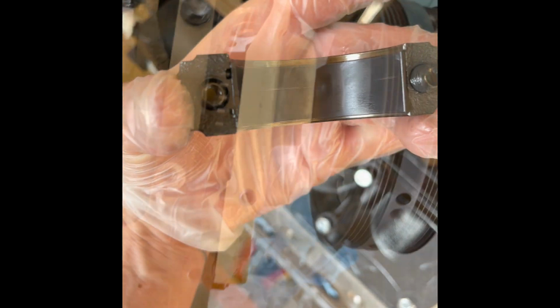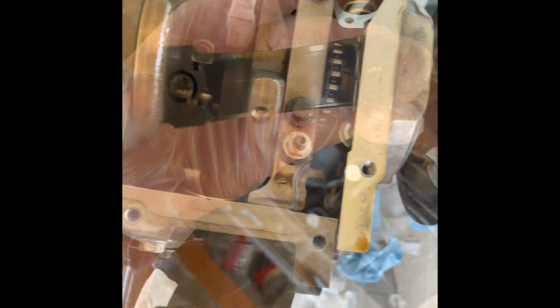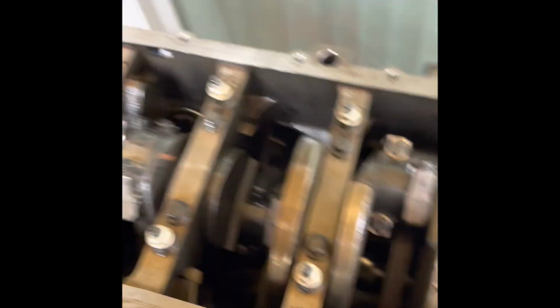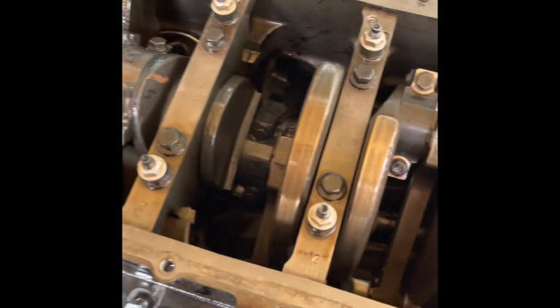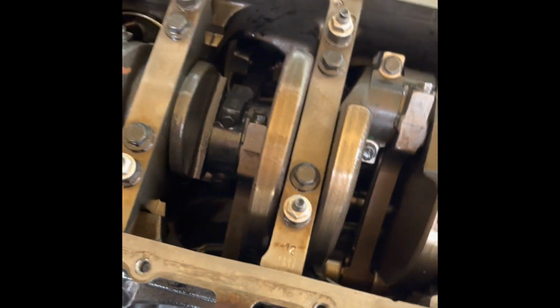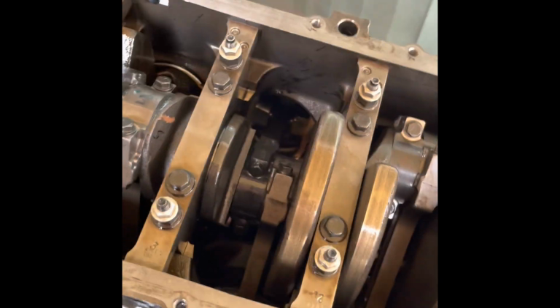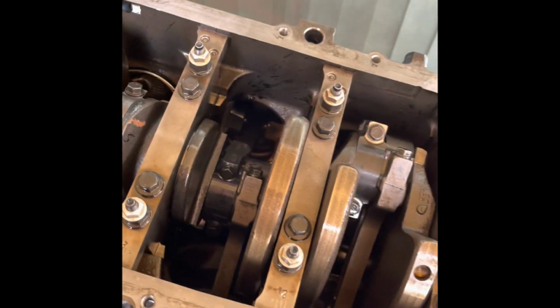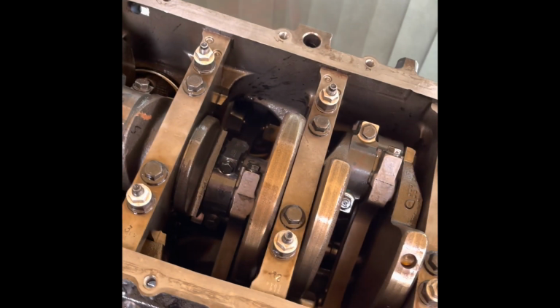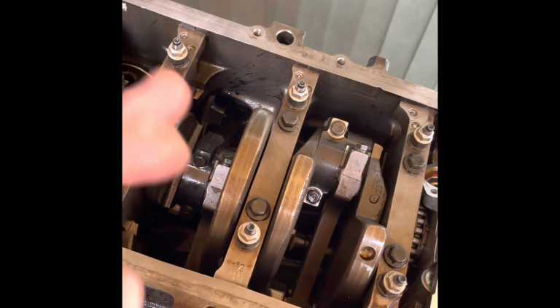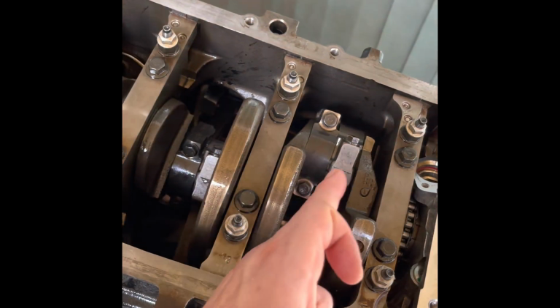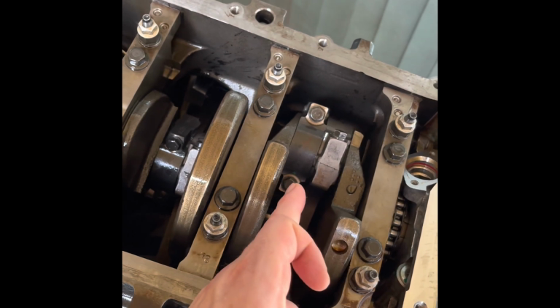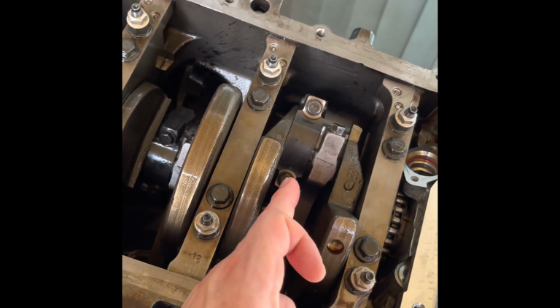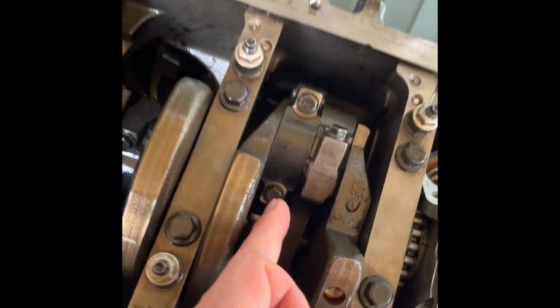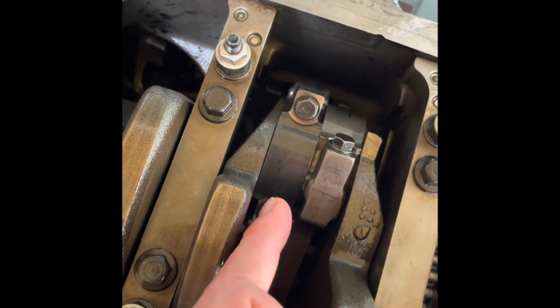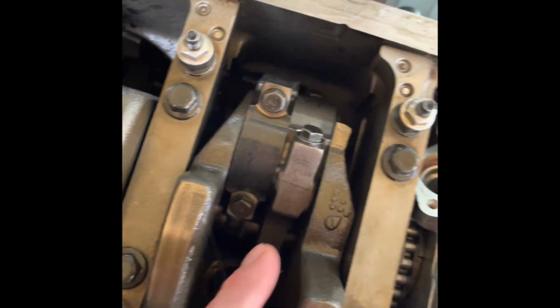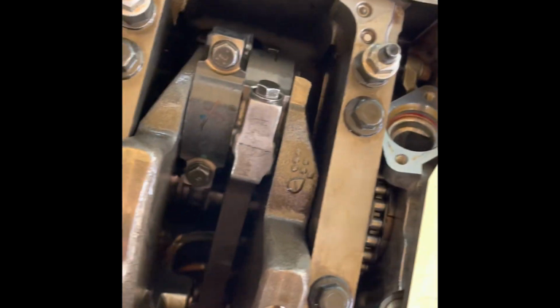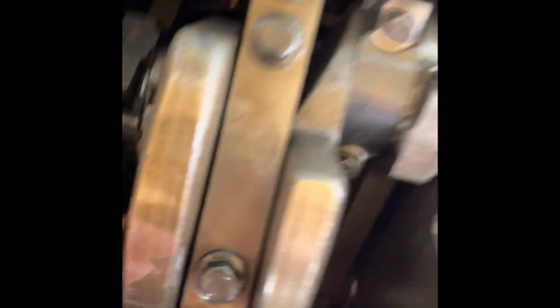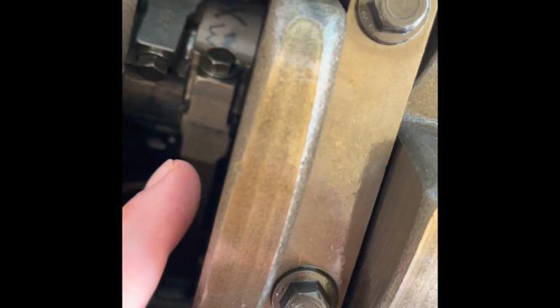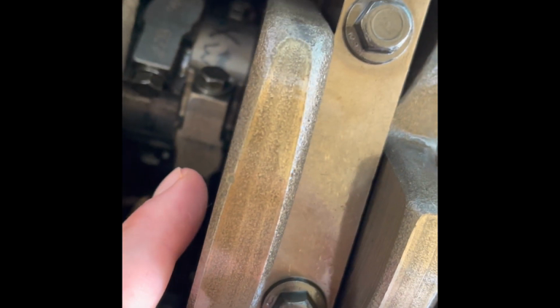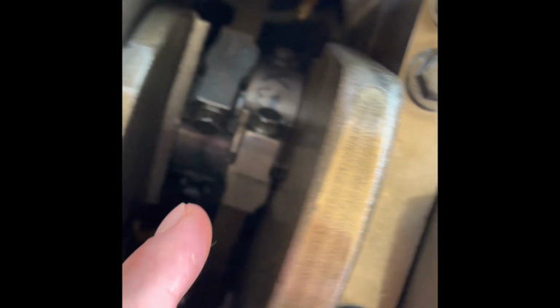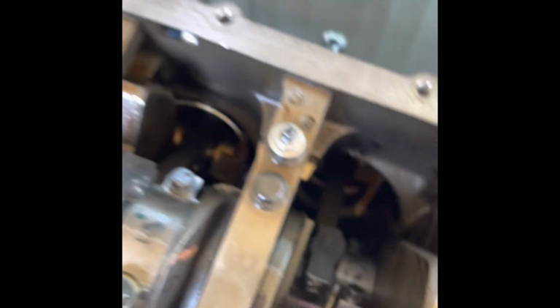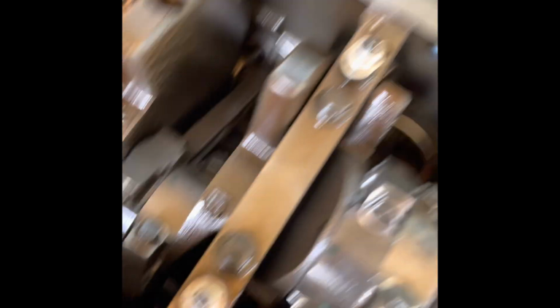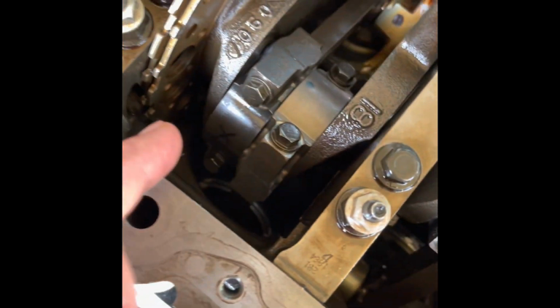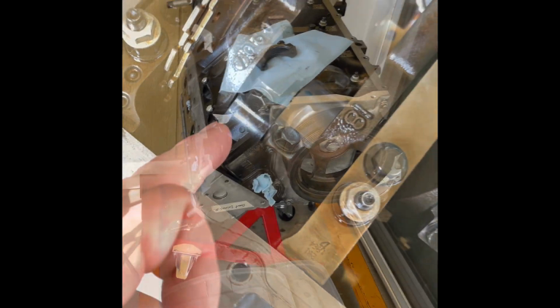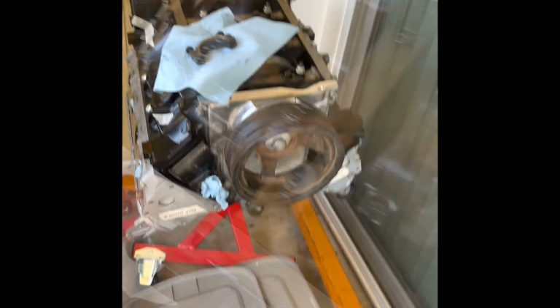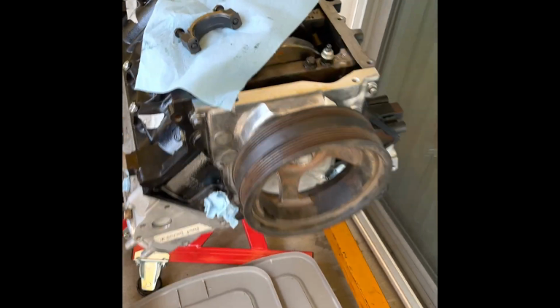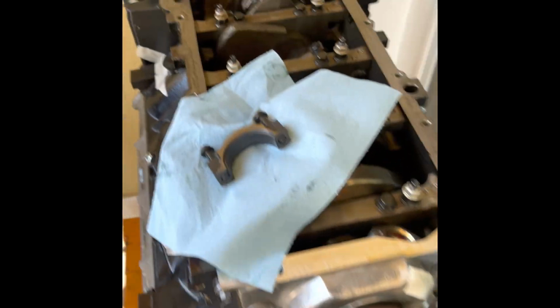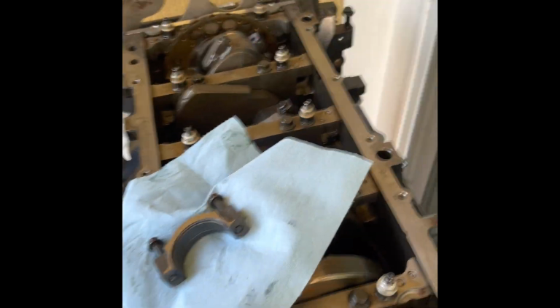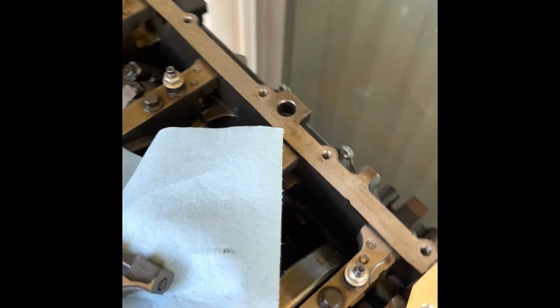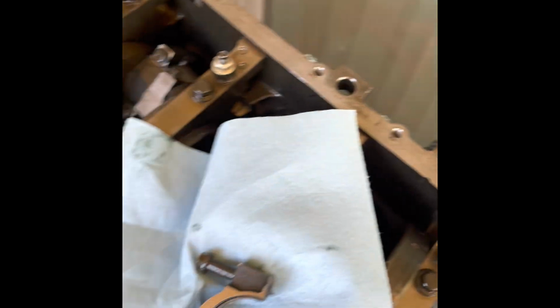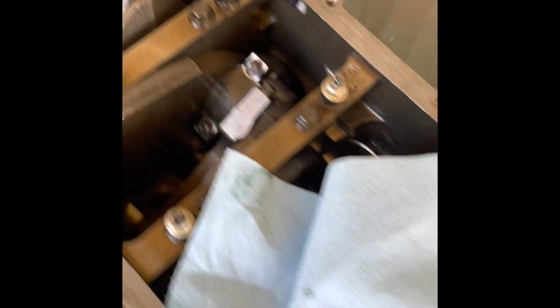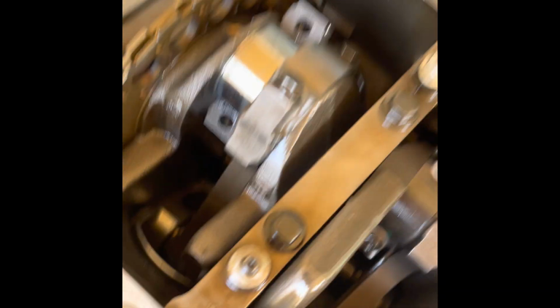We've got three that are showing markings for some reason — this one, that one, and that one. That one was the worst one, so I took the worst one off again.